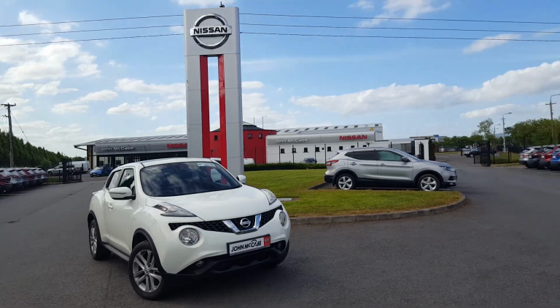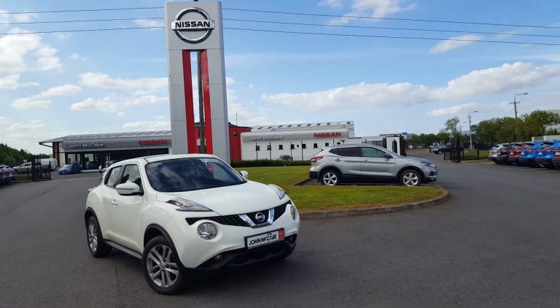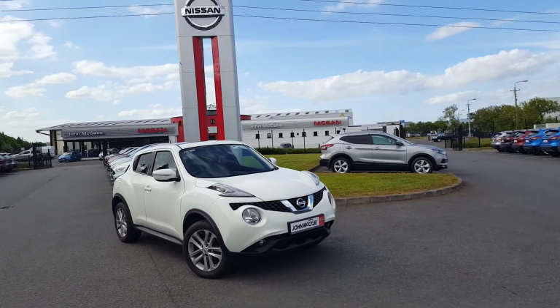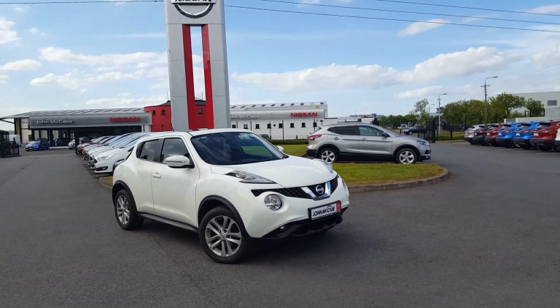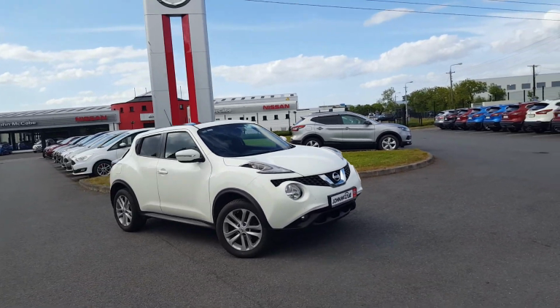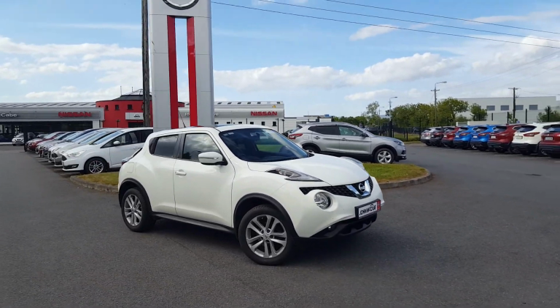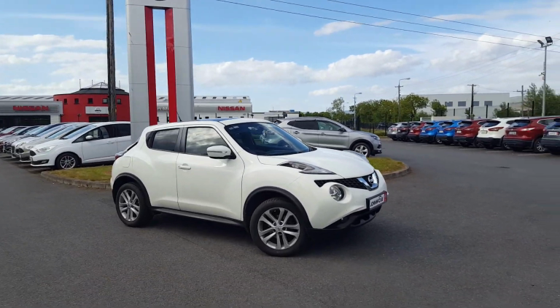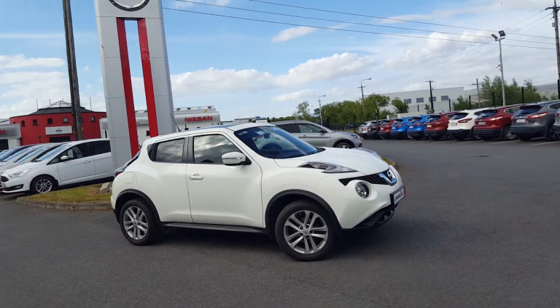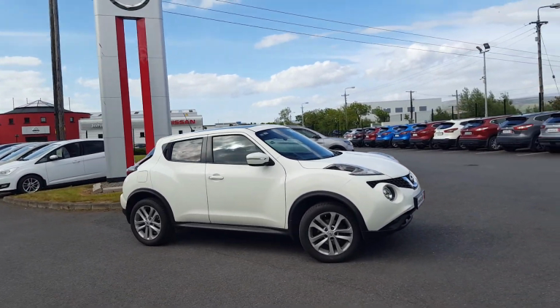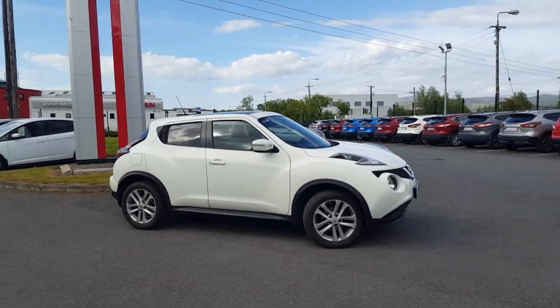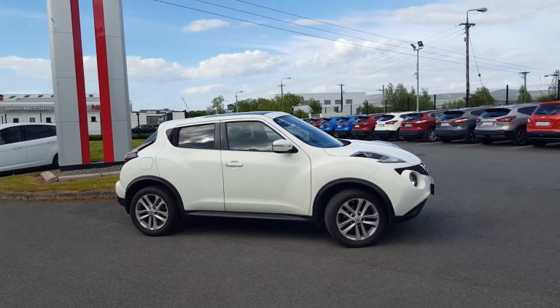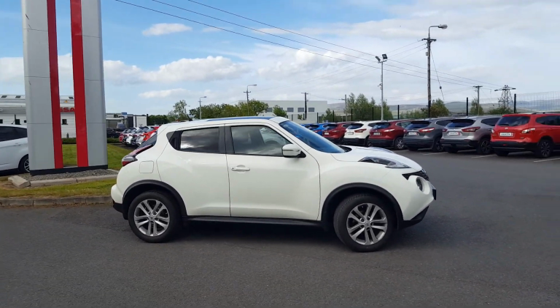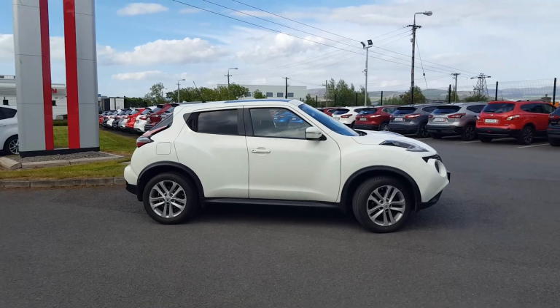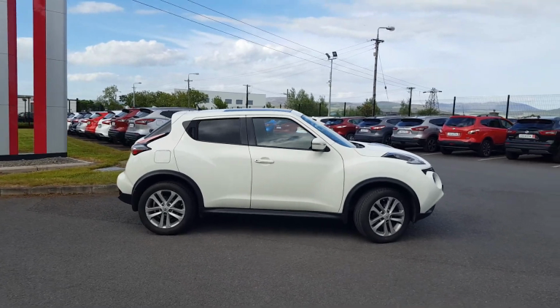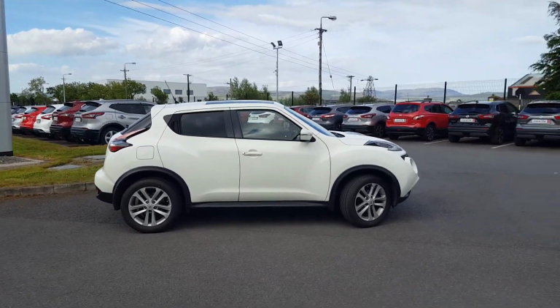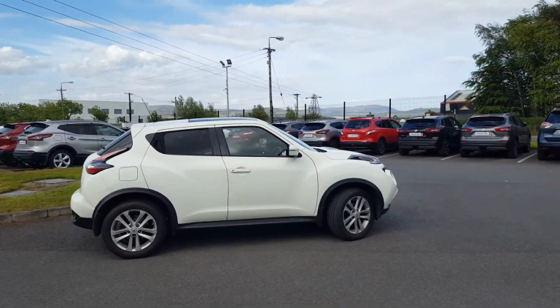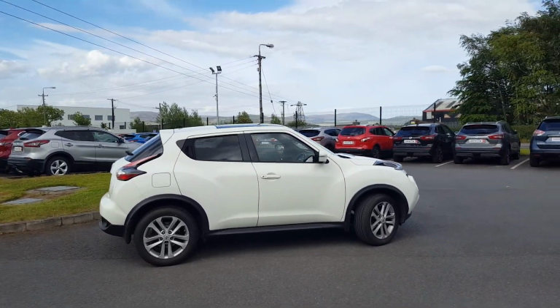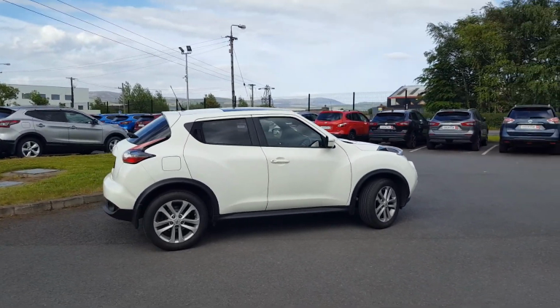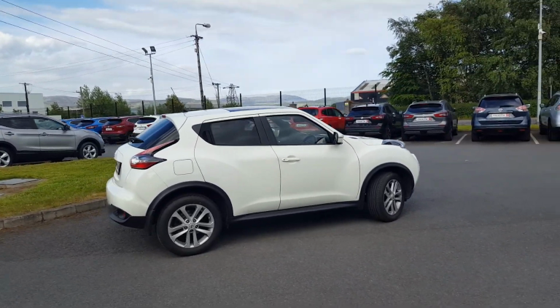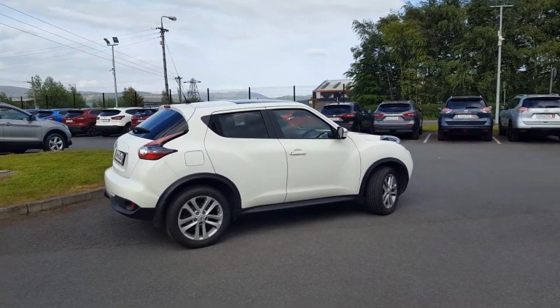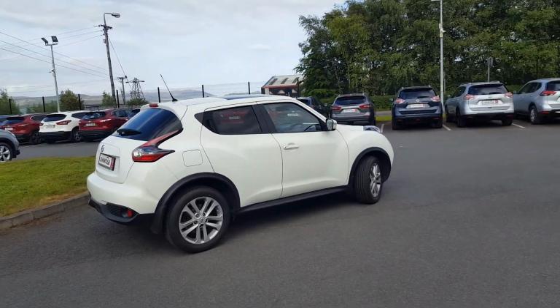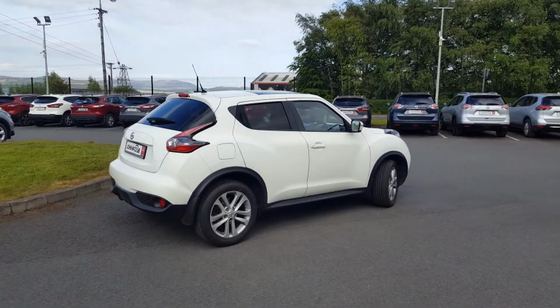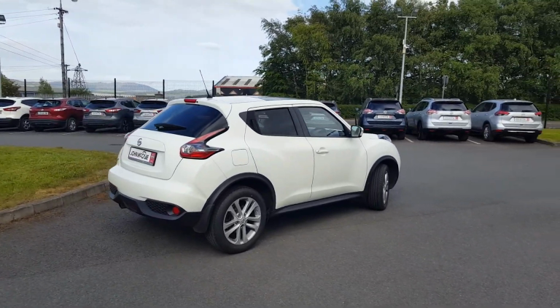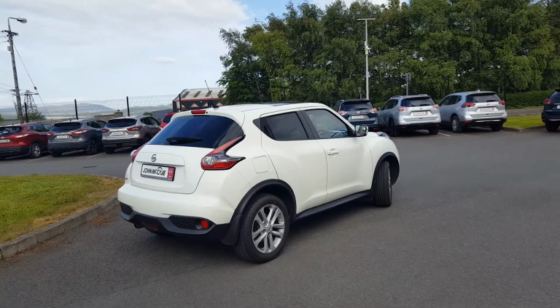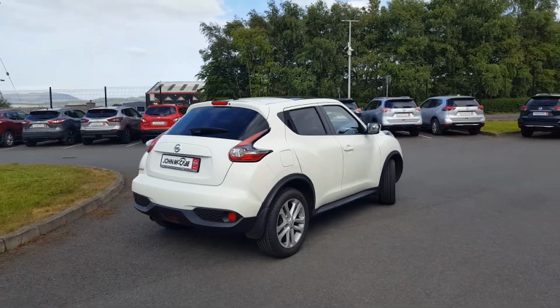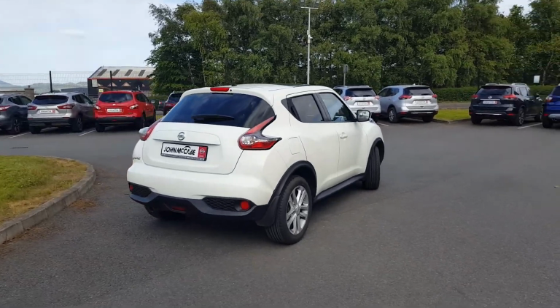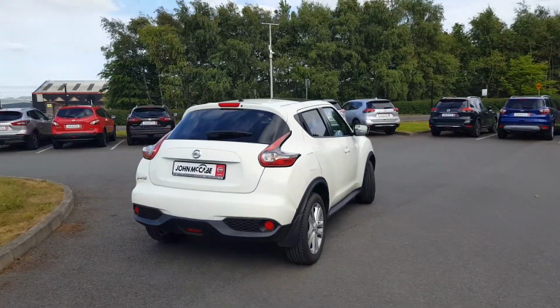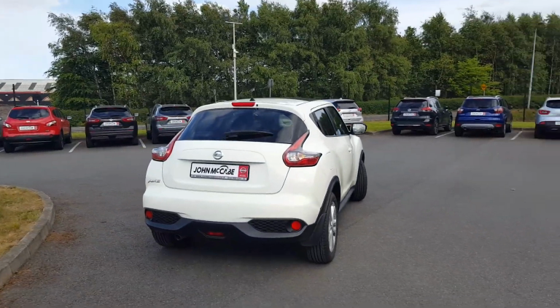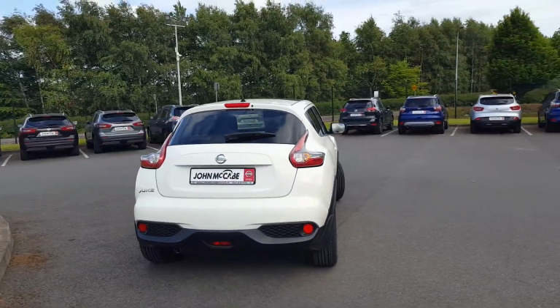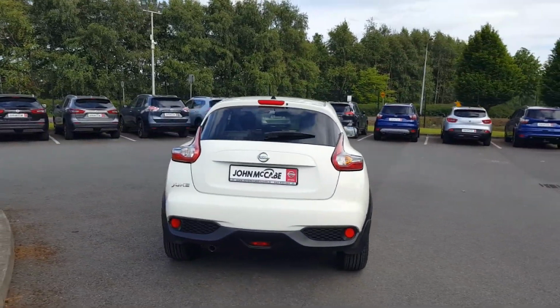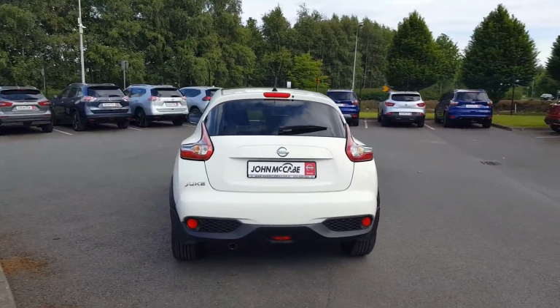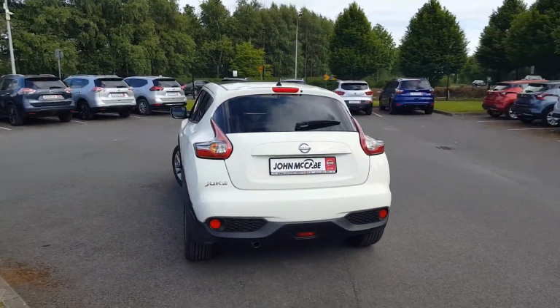Hi everyone, Walter here from John McCabe Nissan in Dundalk. Today I'd like to show you this 2016 Nissan Juke. This is the SV model. The vehicle is finished in white non-metallic paint and comes with 17-inch multi-spoke silver alloy wheels.